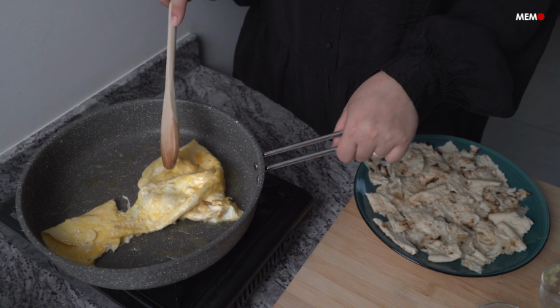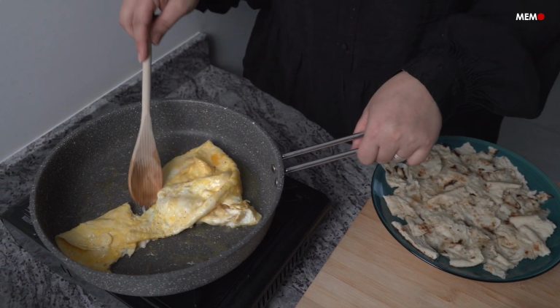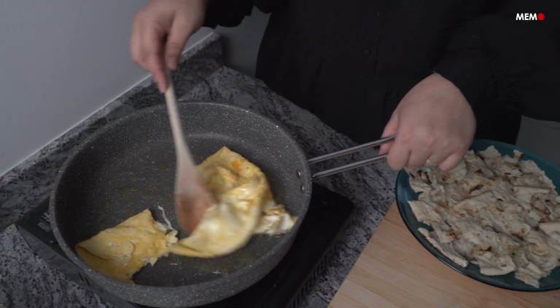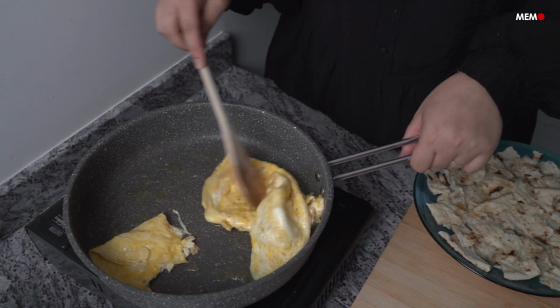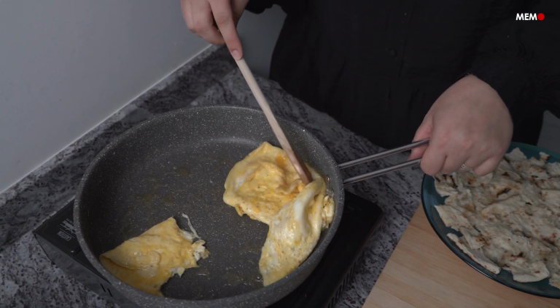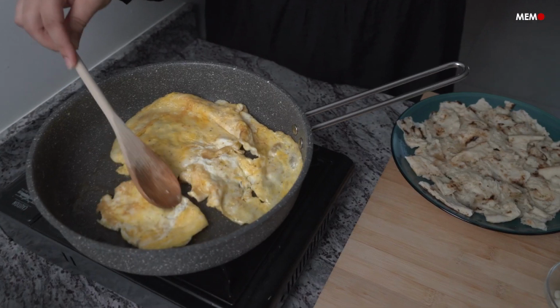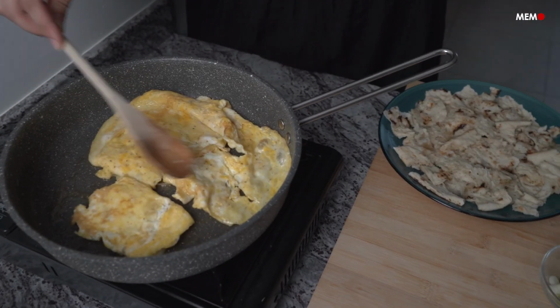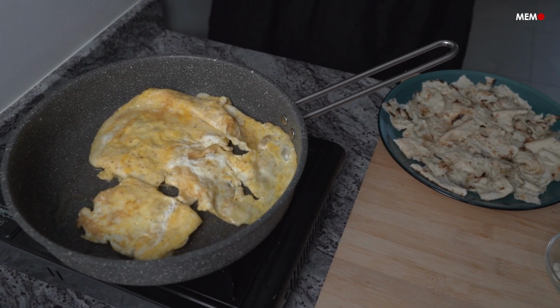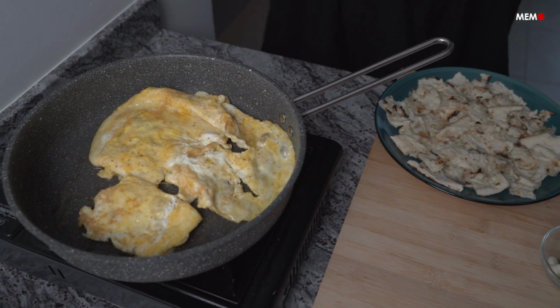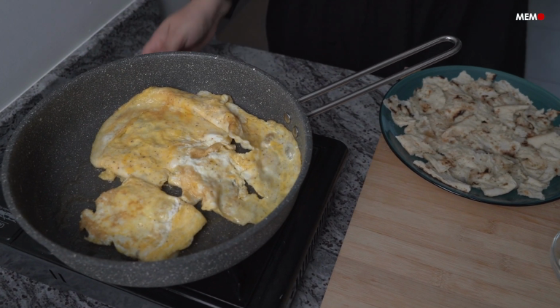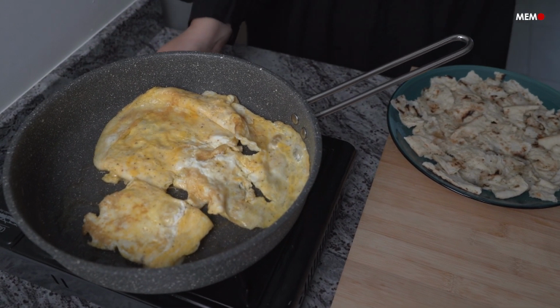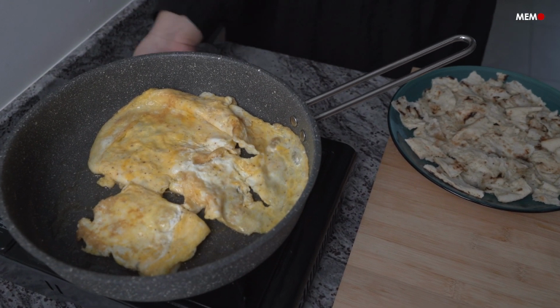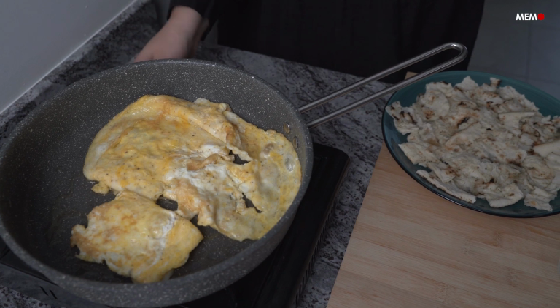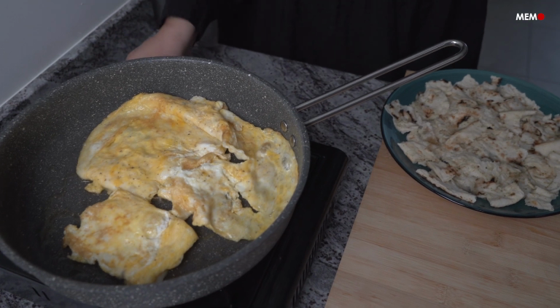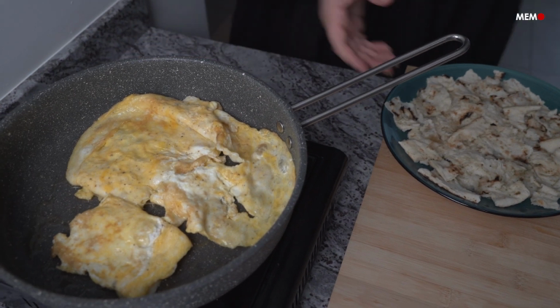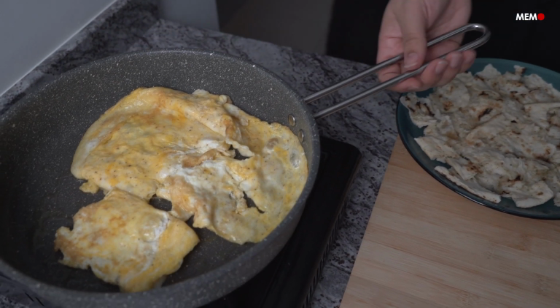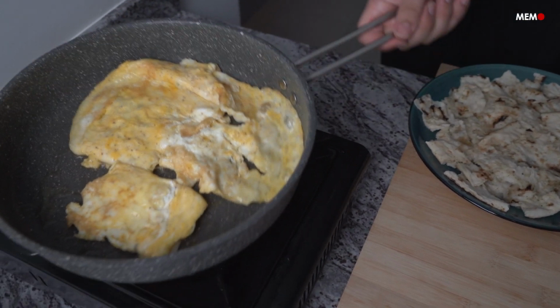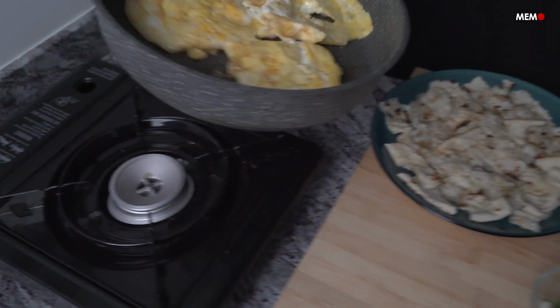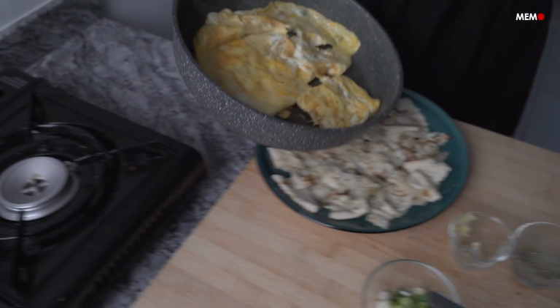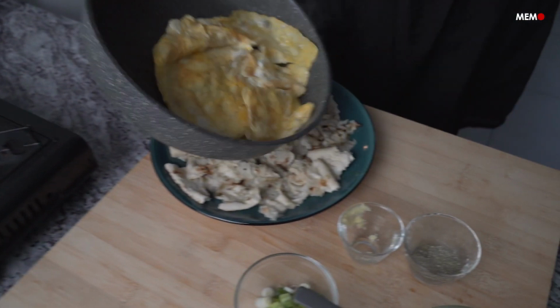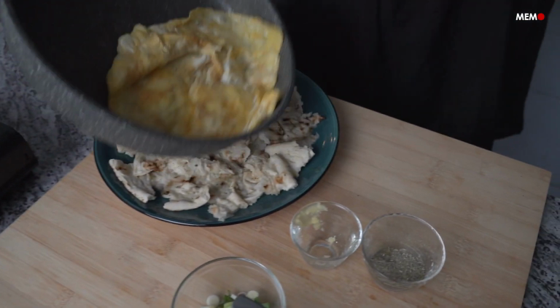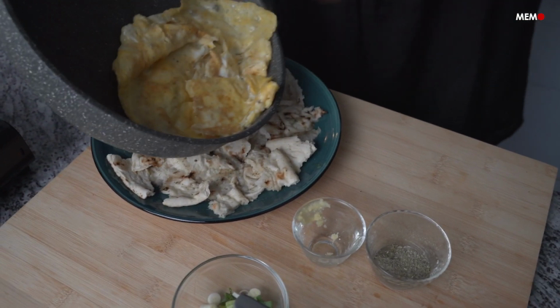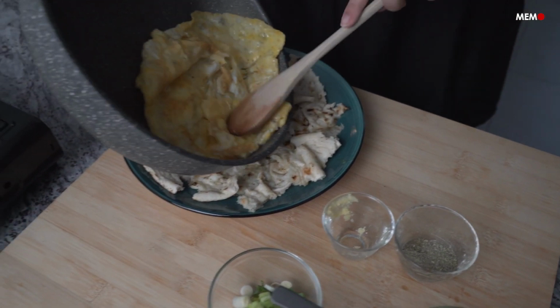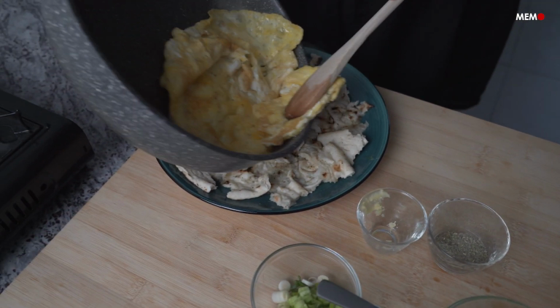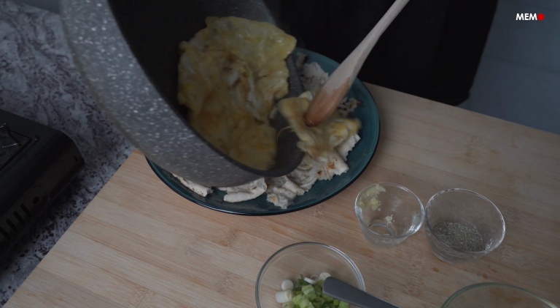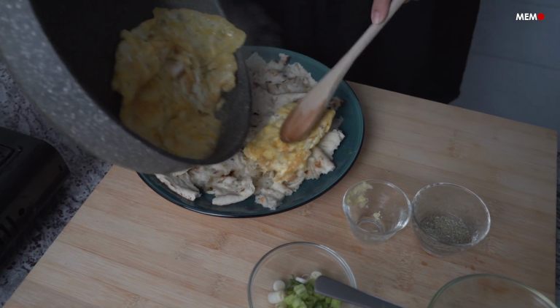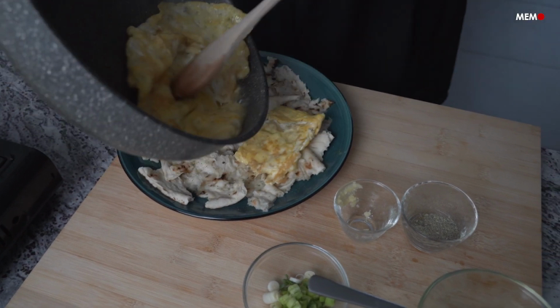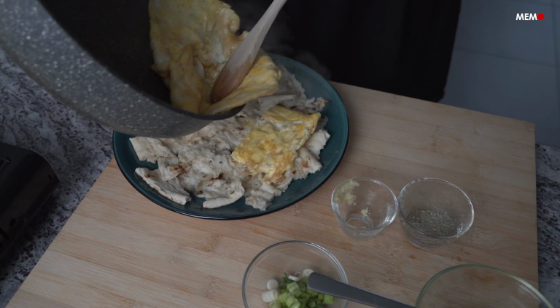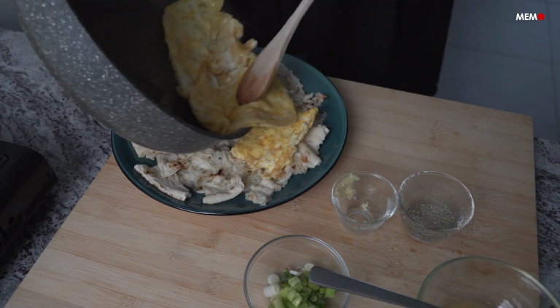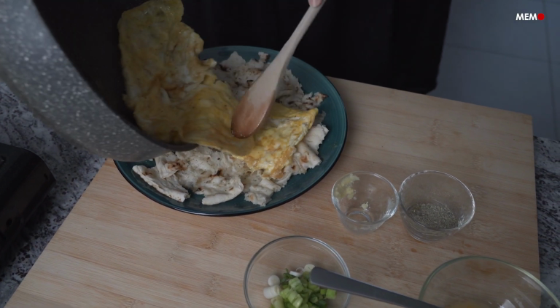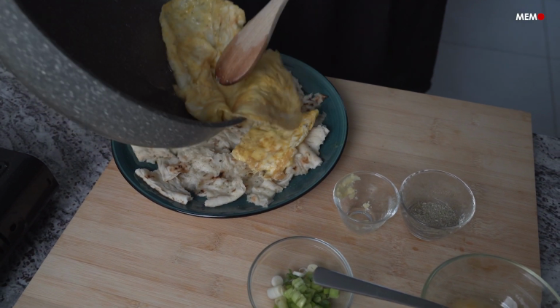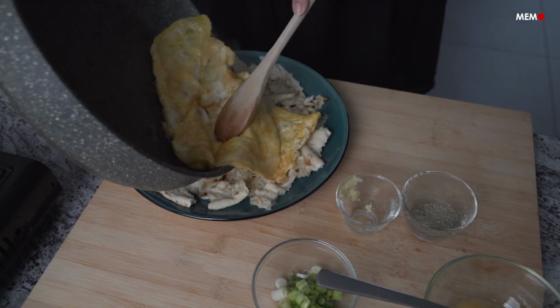For the fava beans, the bigger the beans the better, as they will remain intact when cooking. As for the bread, it's best if you can find Iraqi bread known as tannur, traditionally made in a clay oven. But if this is not available, then a flat bread like naan or tabun bread would be a good substitute.